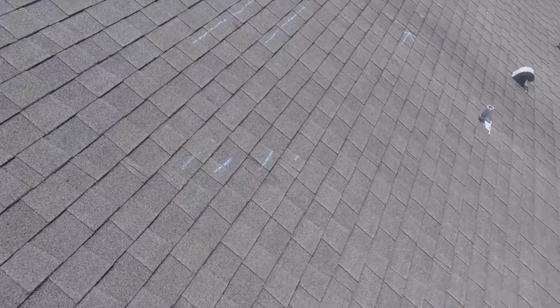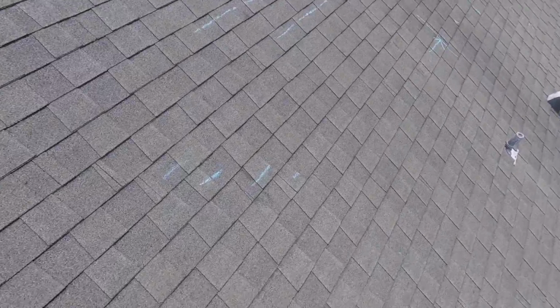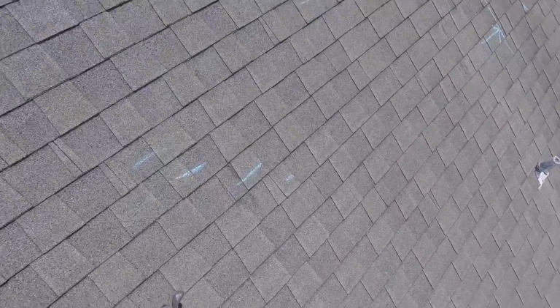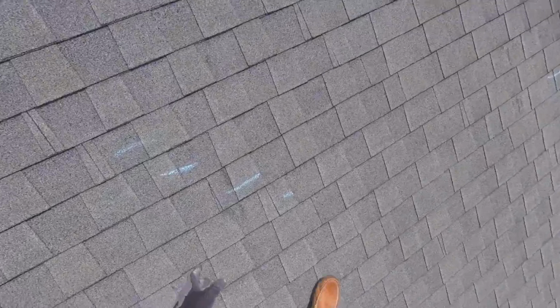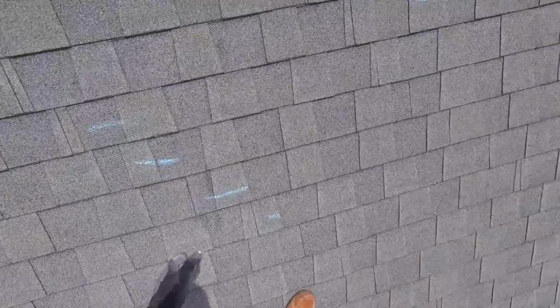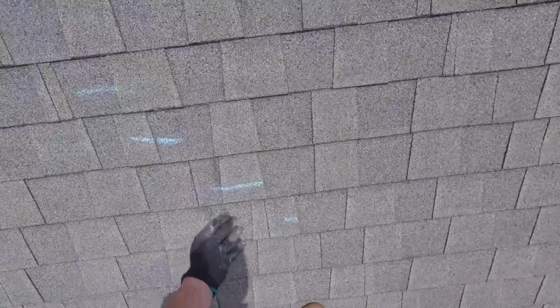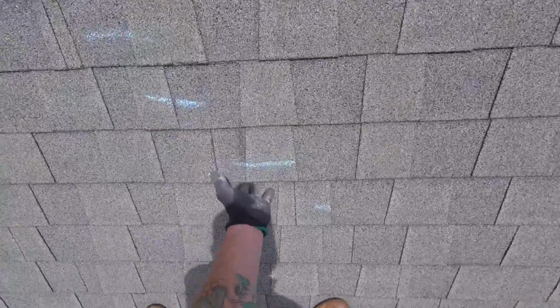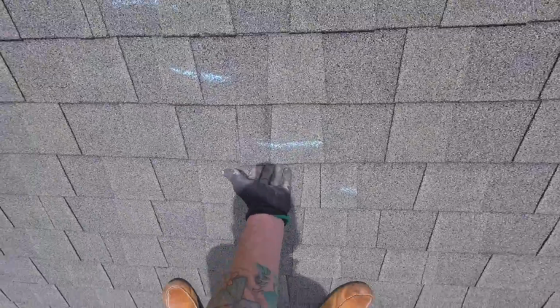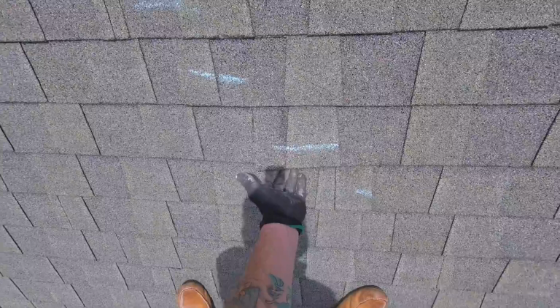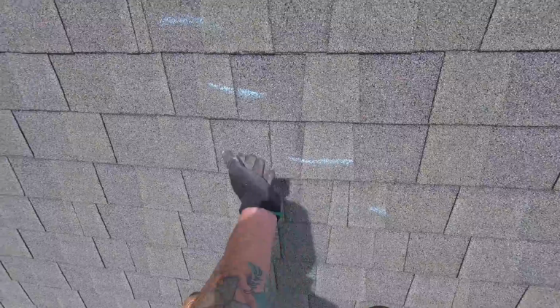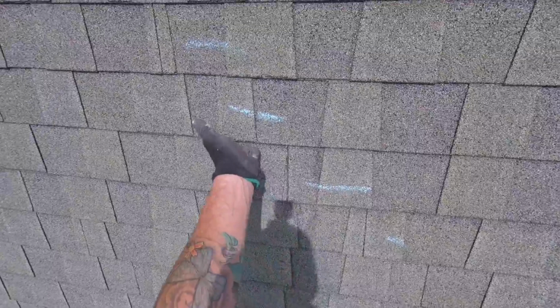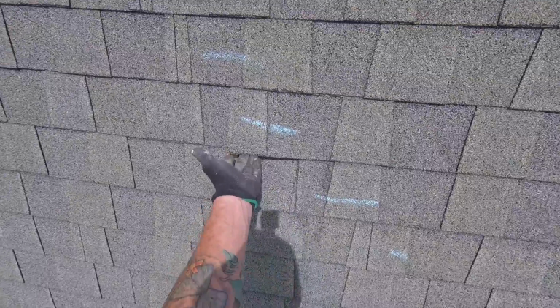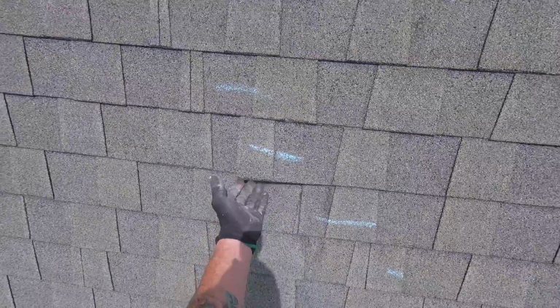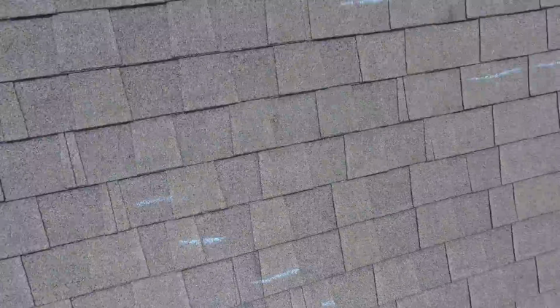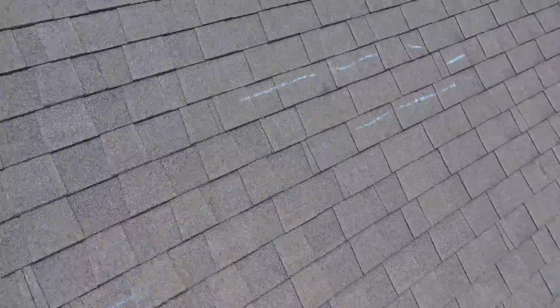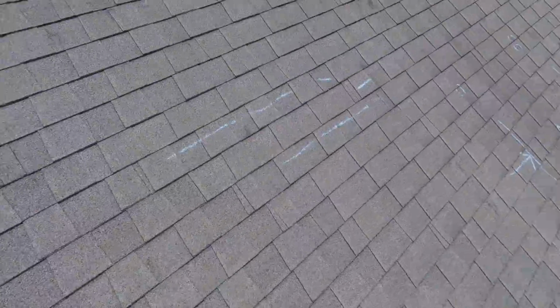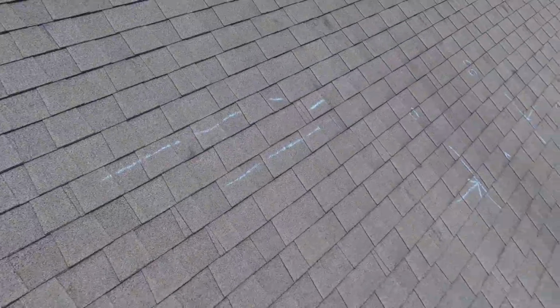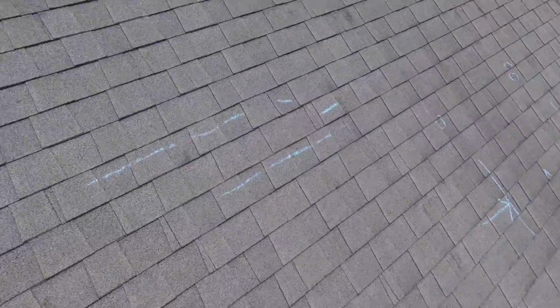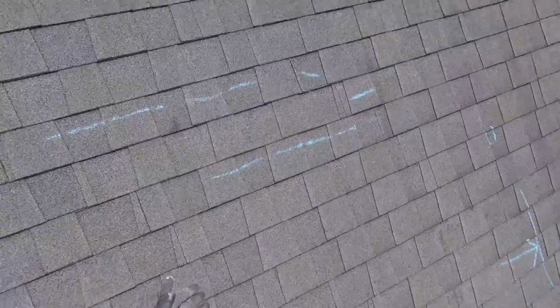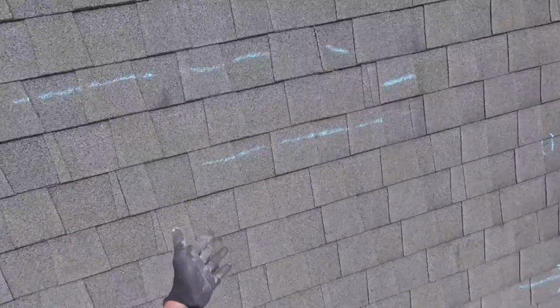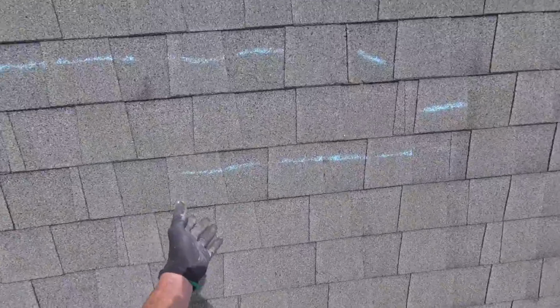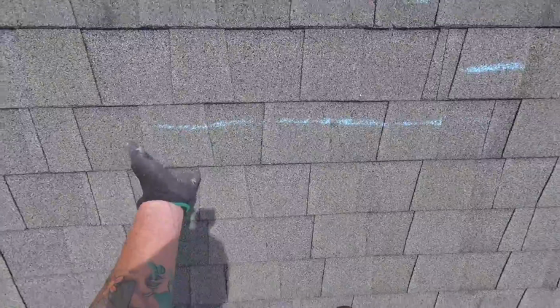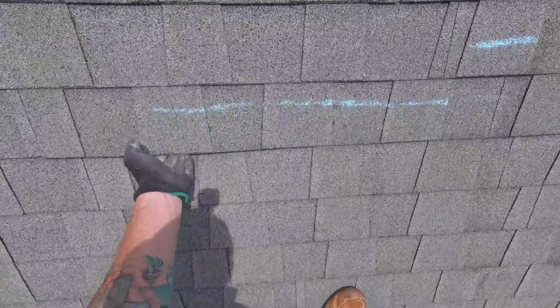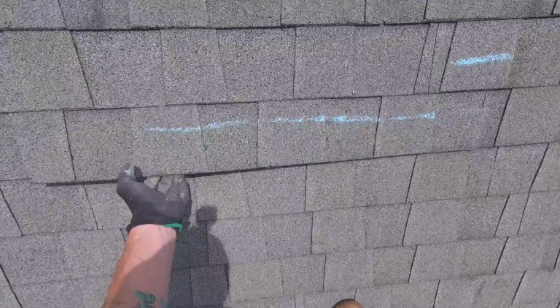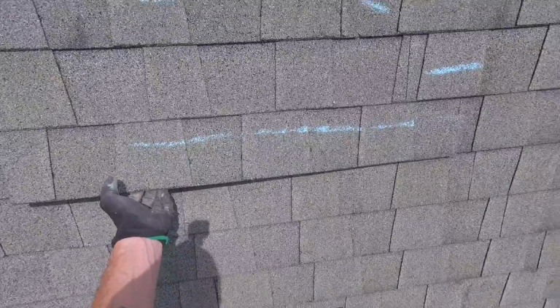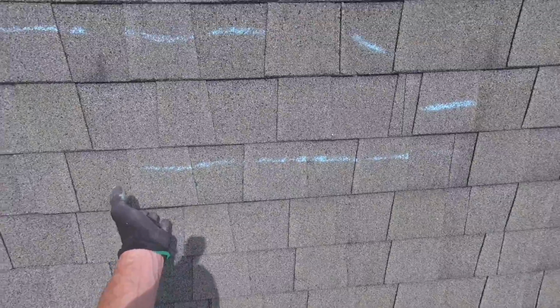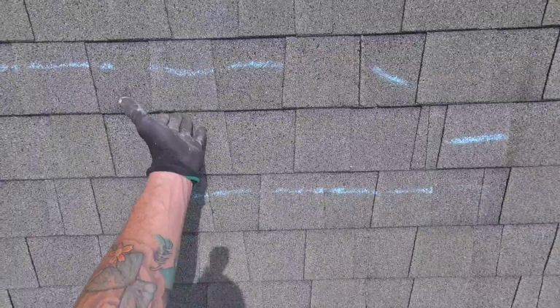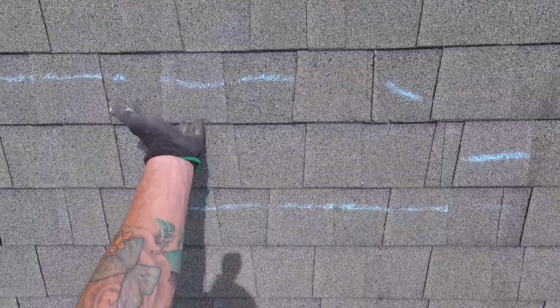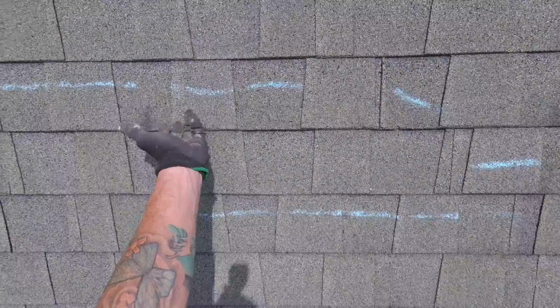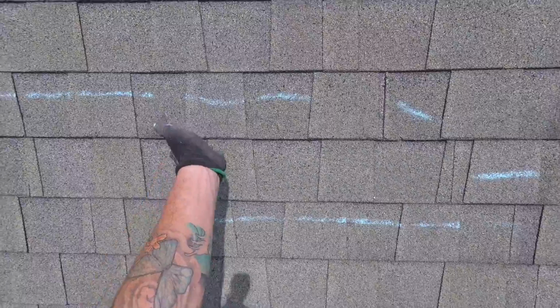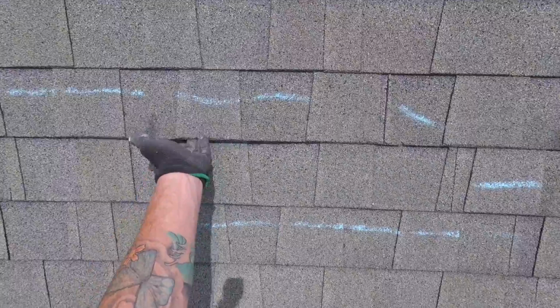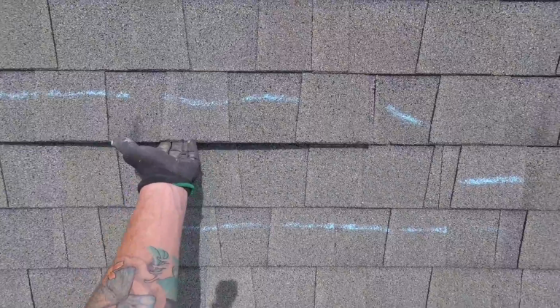Here's more of the beginnings of lifted-up shingles. This obviously denotes big sections.